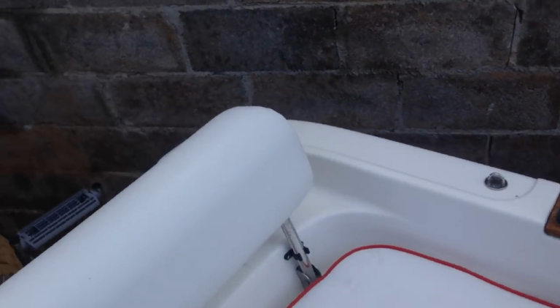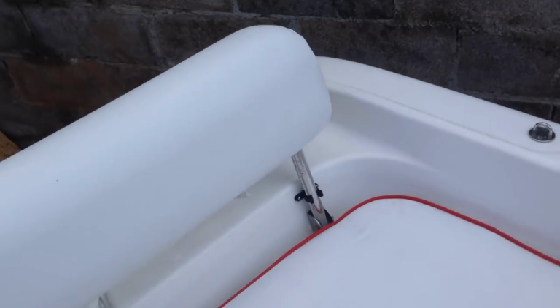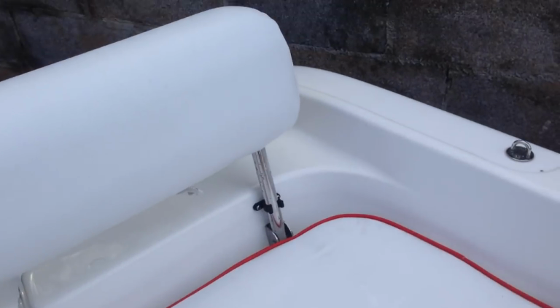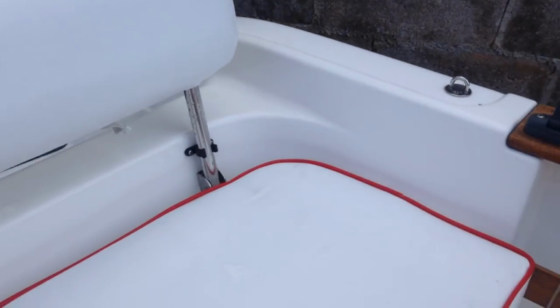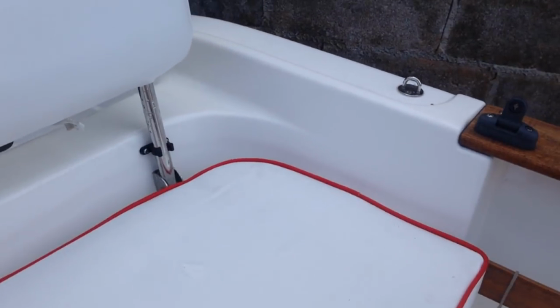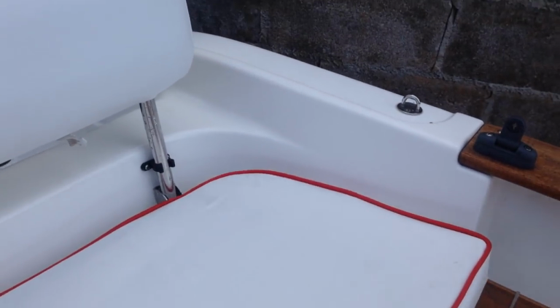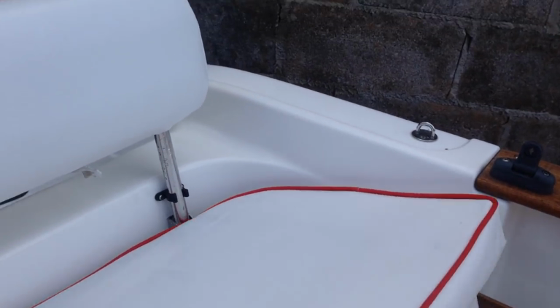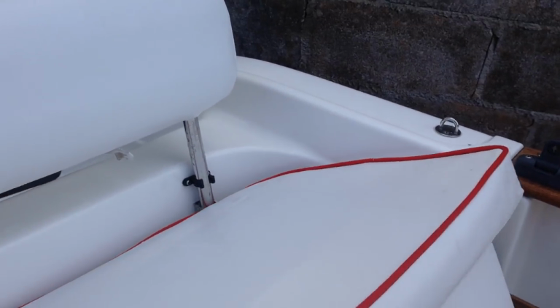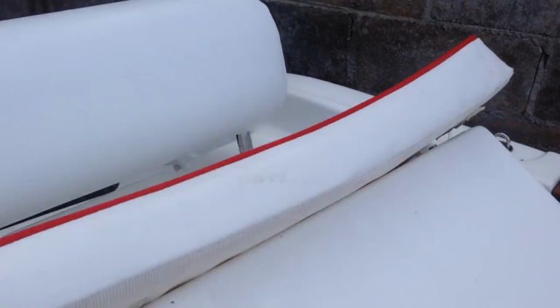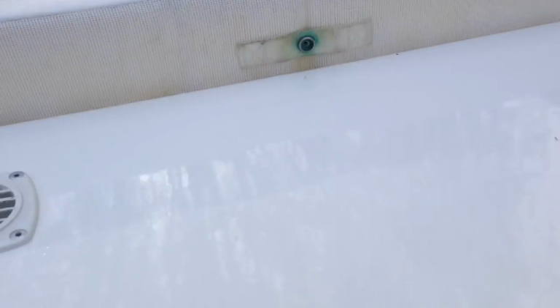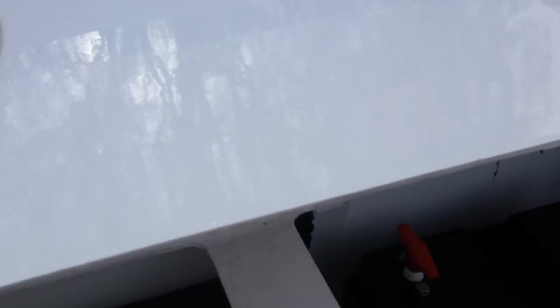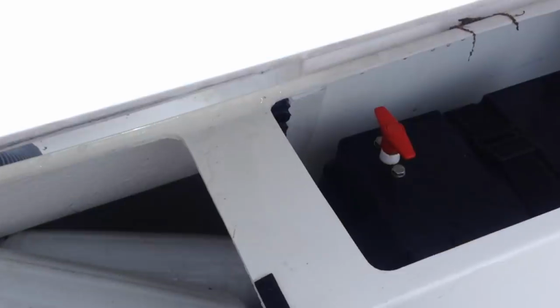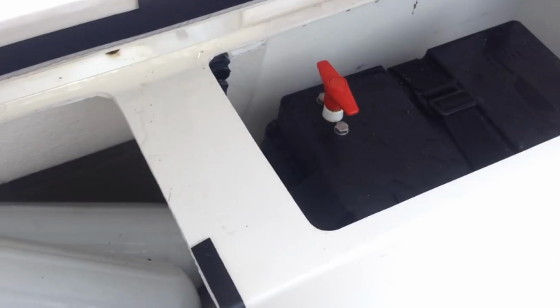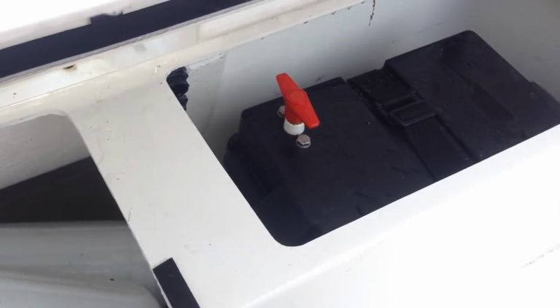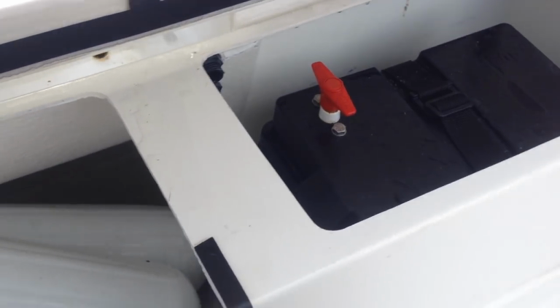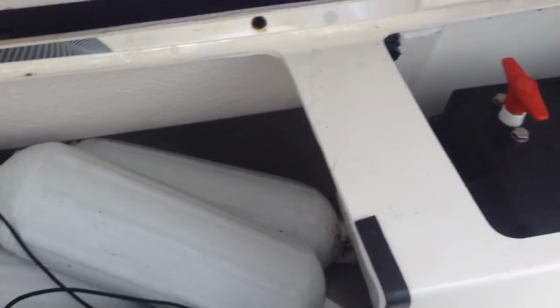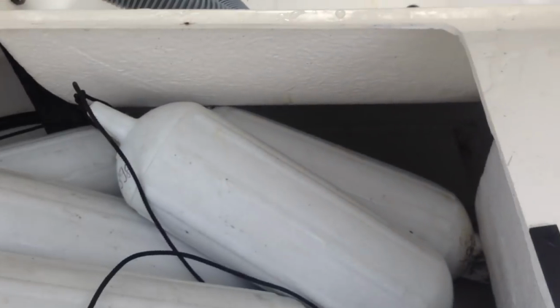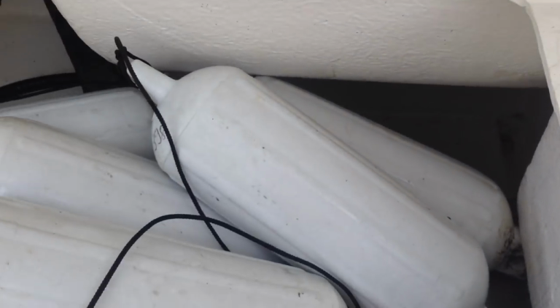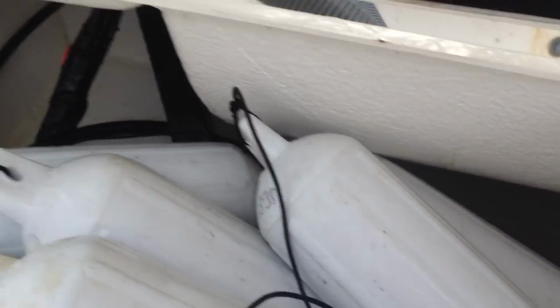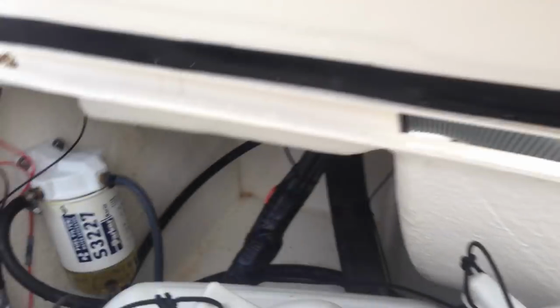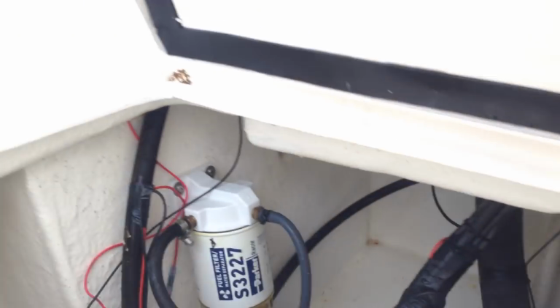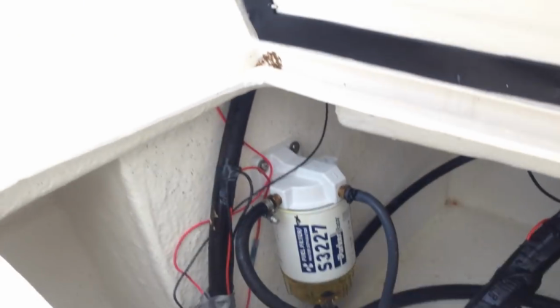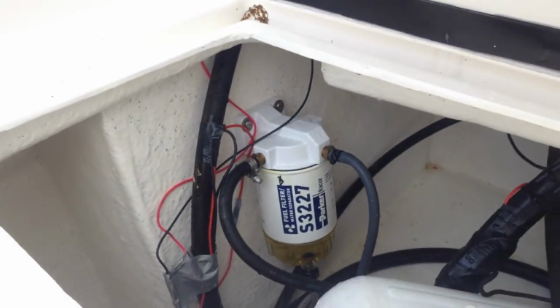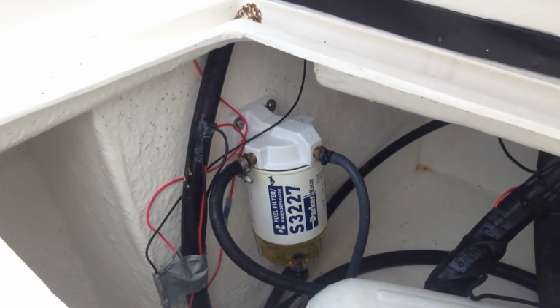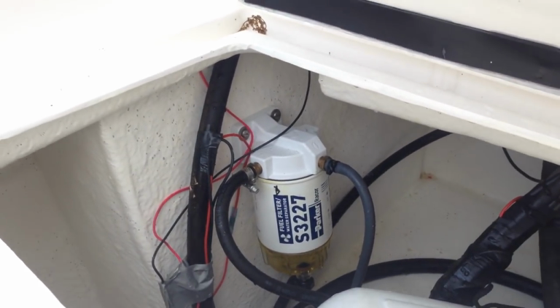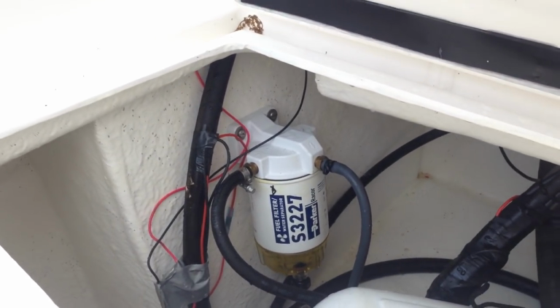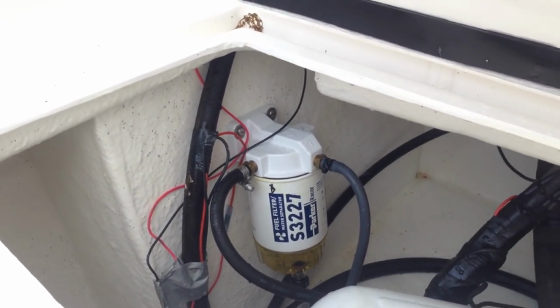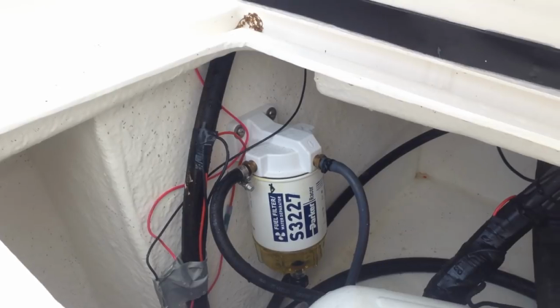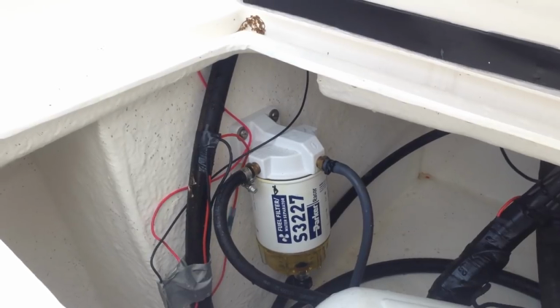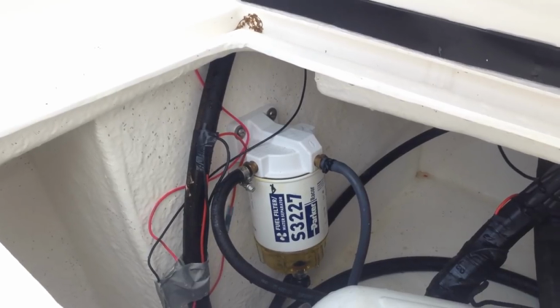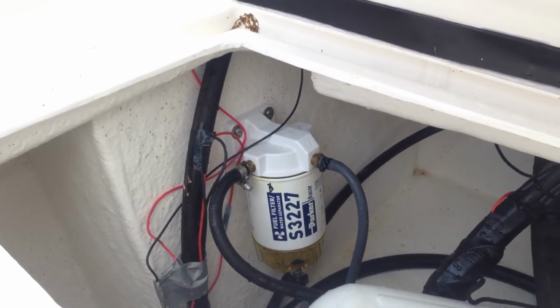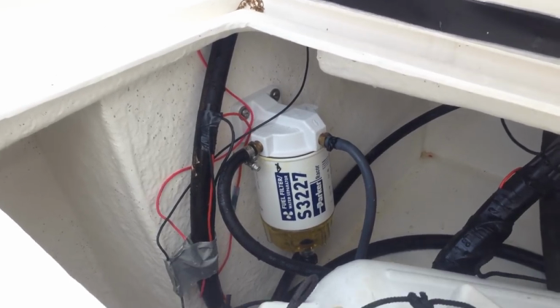Going into the locker, you can see the battery isolator, fender storage, and a primer filter for the petrol.